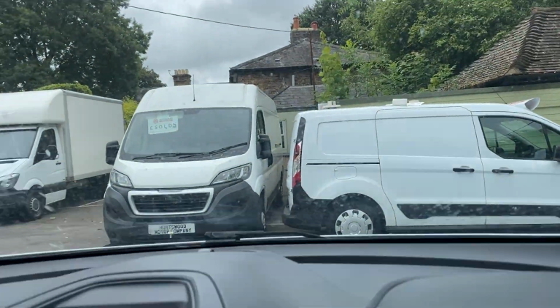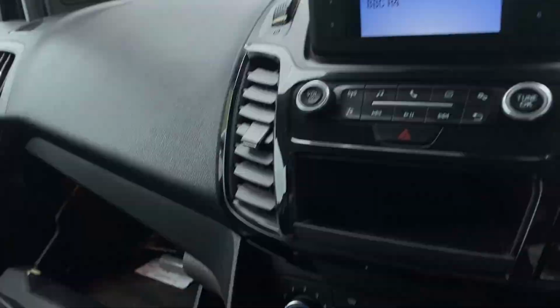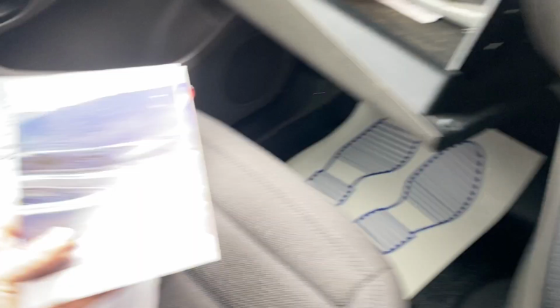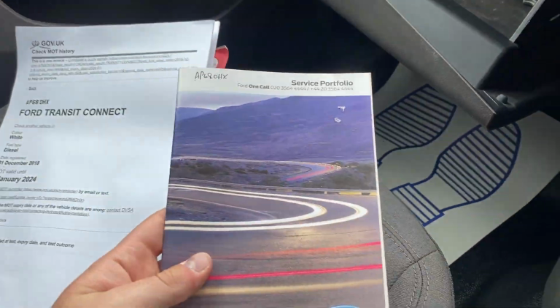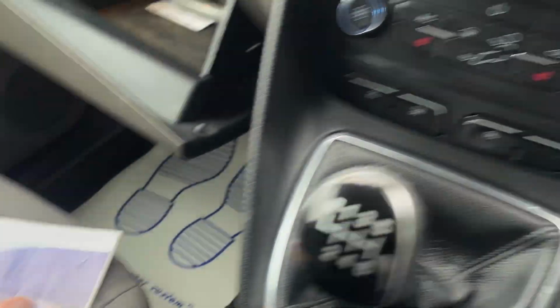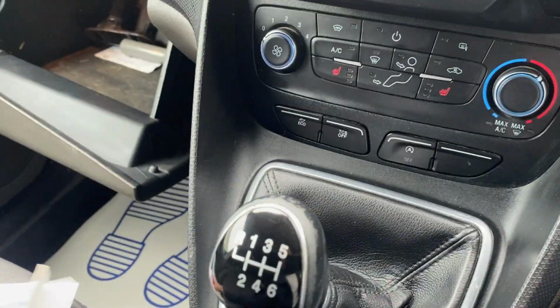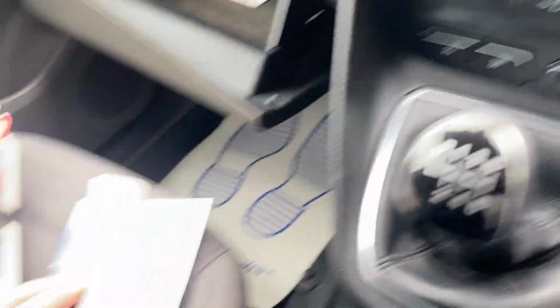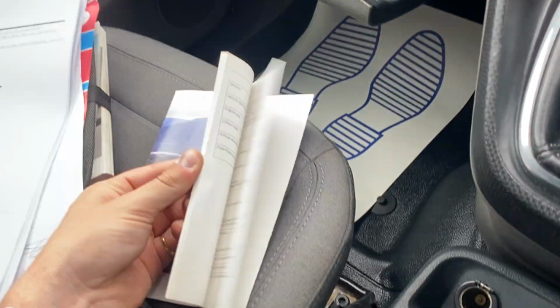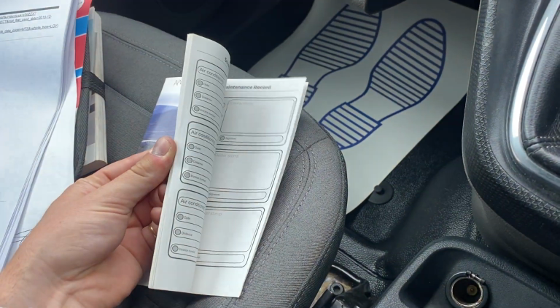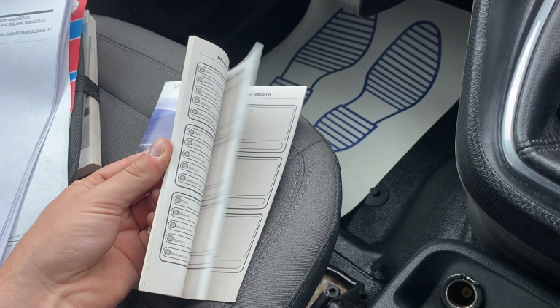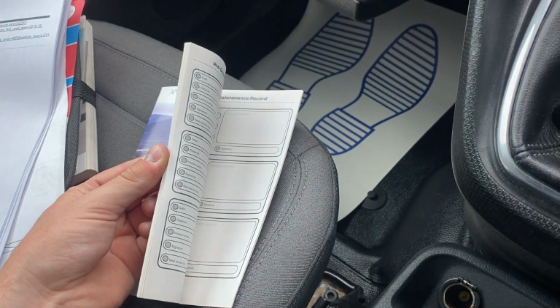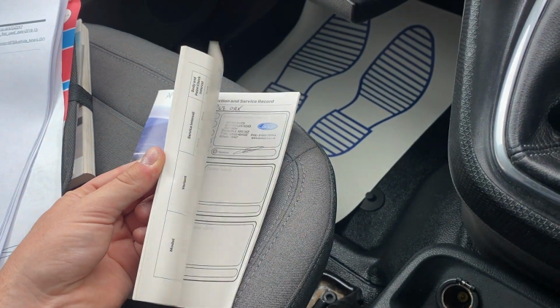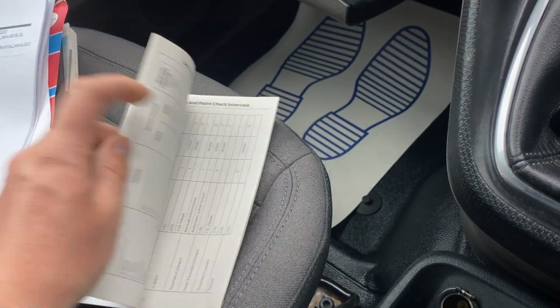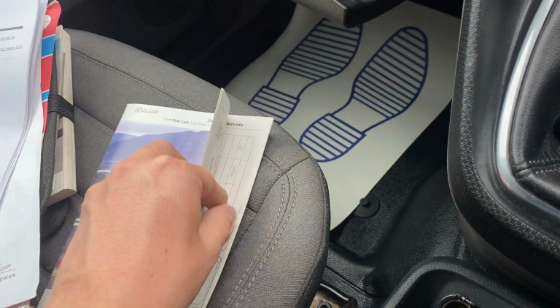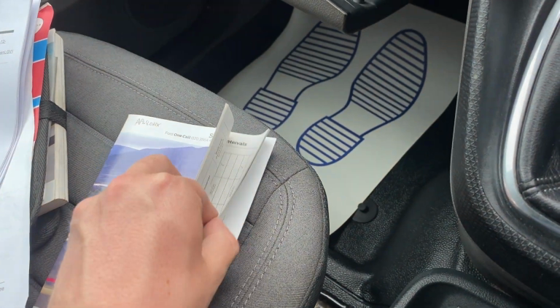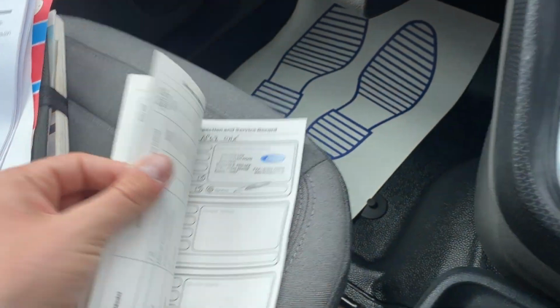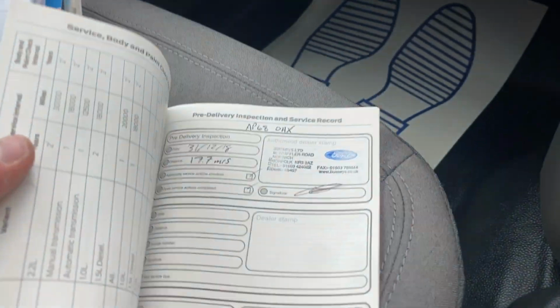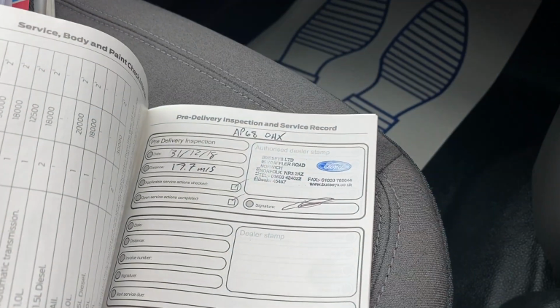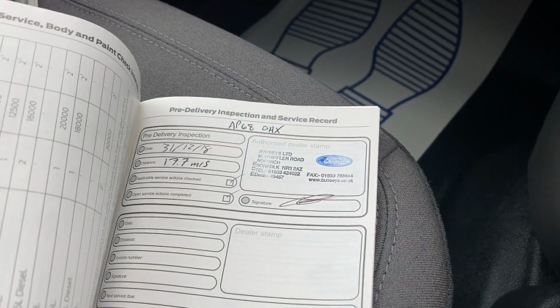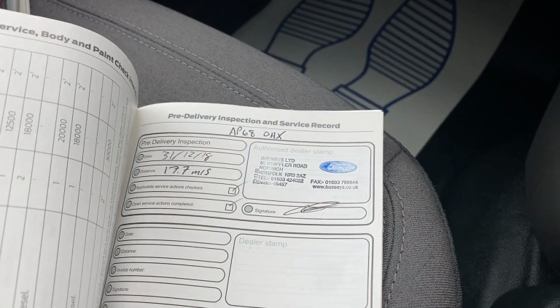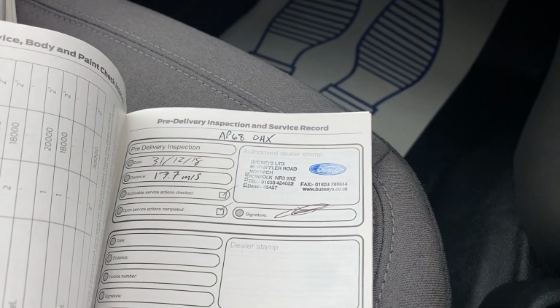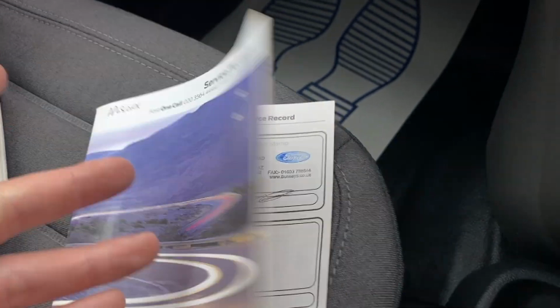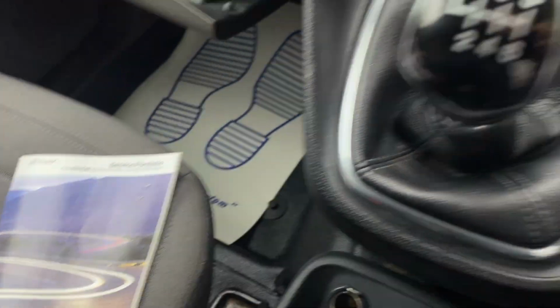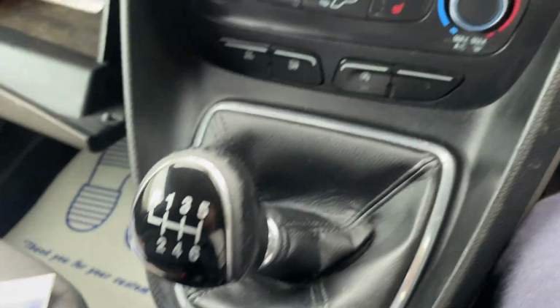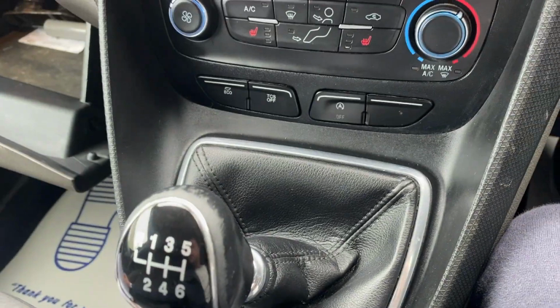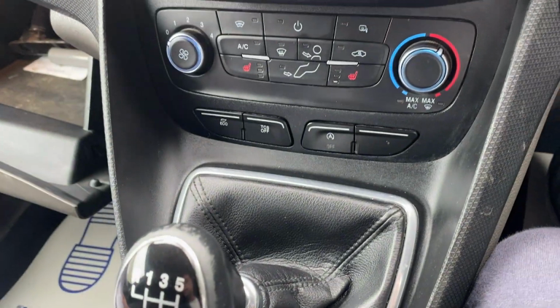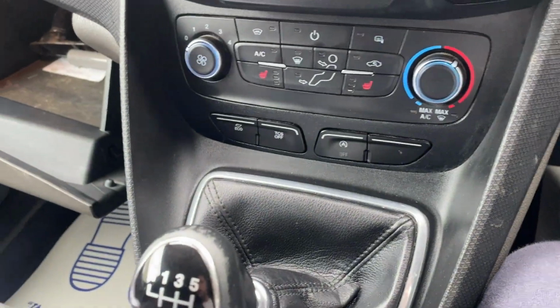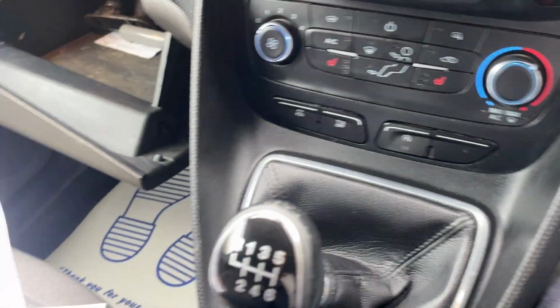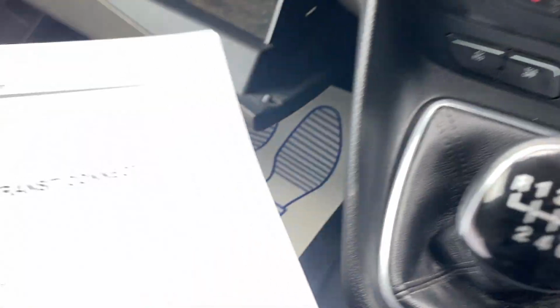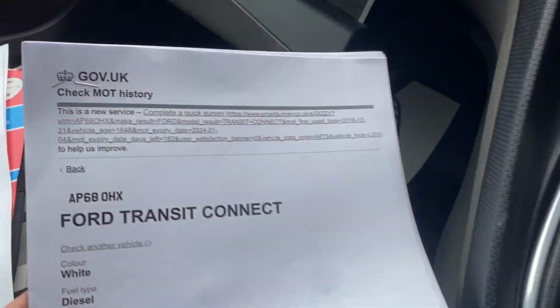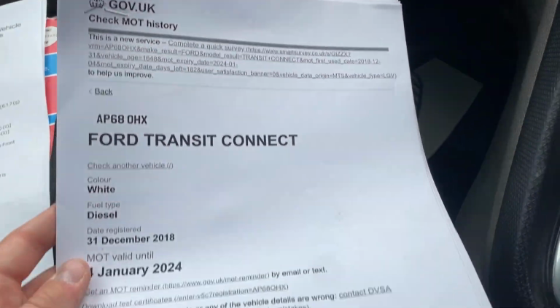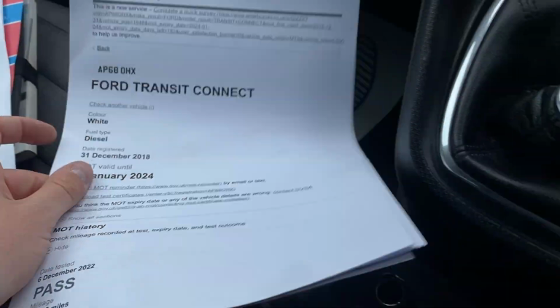We've got a service book with one service stamp from 2018, and we've got a full MOT history printout.